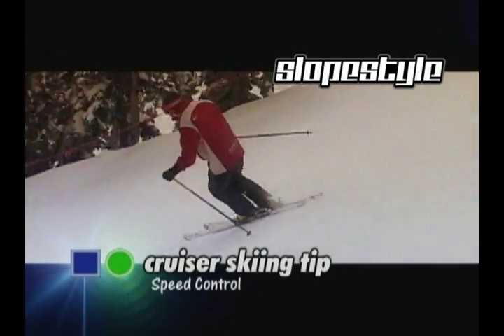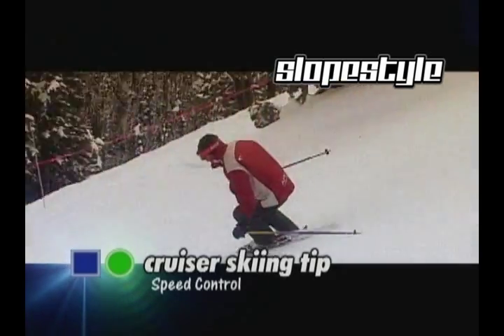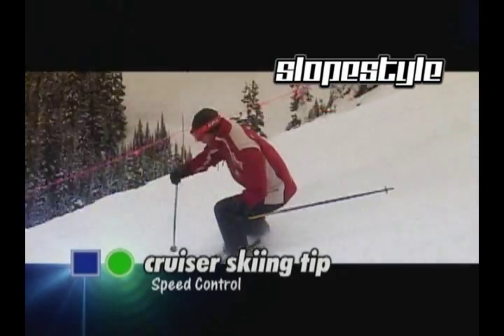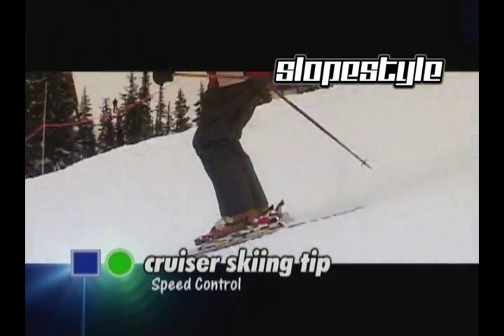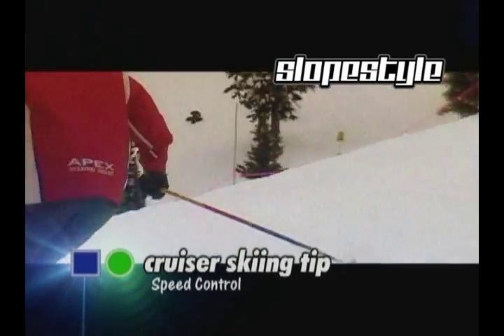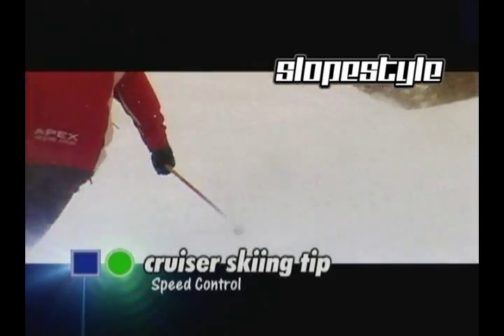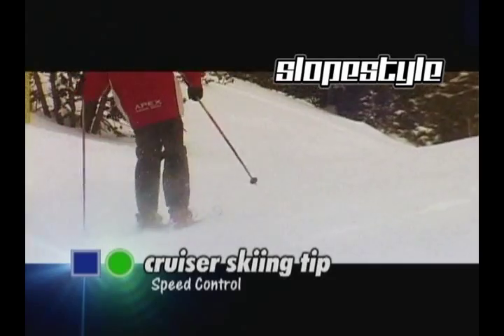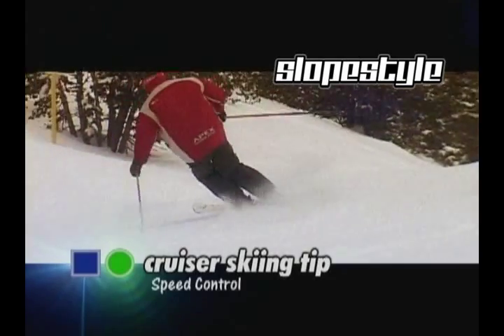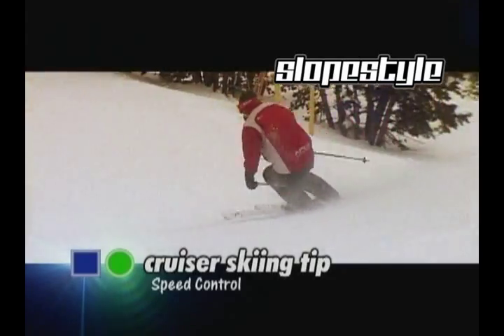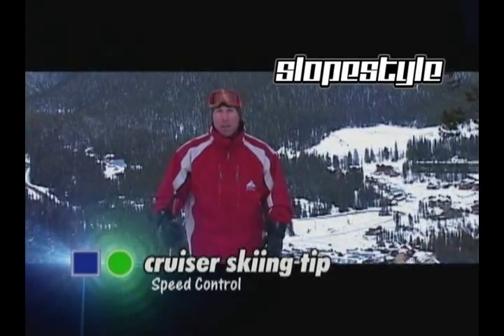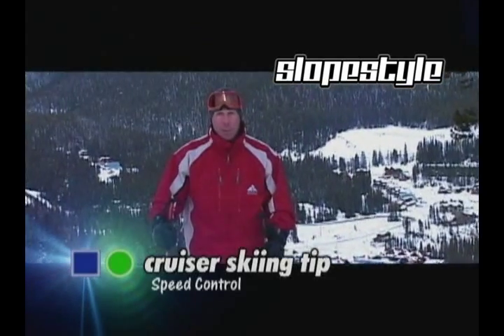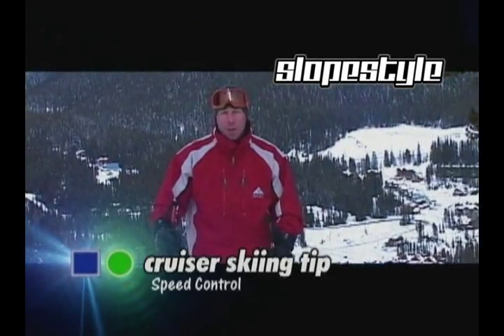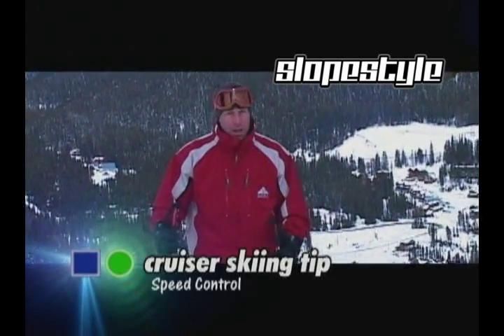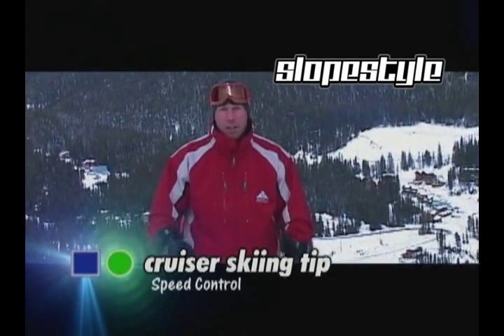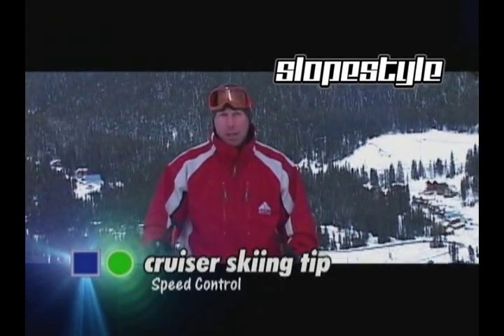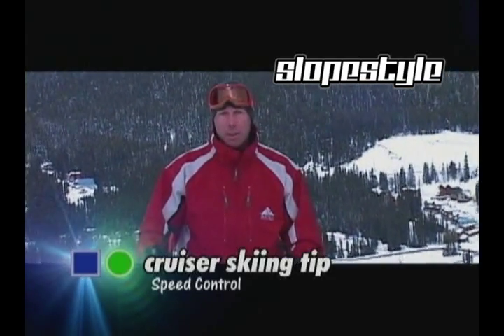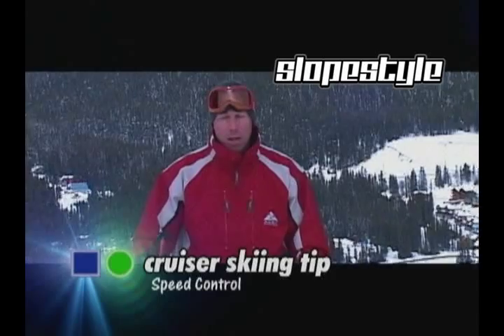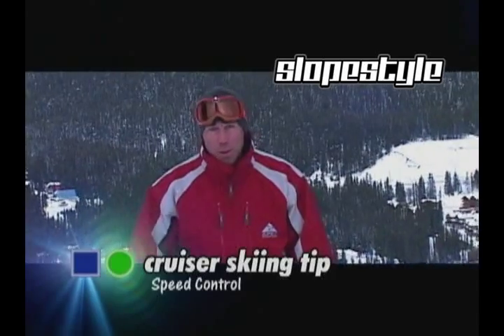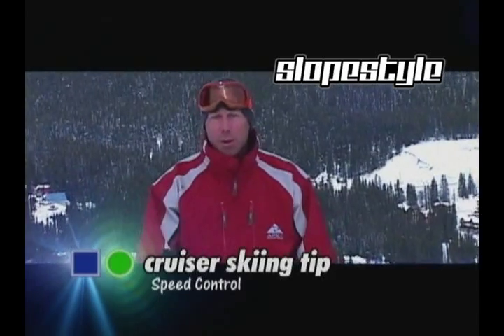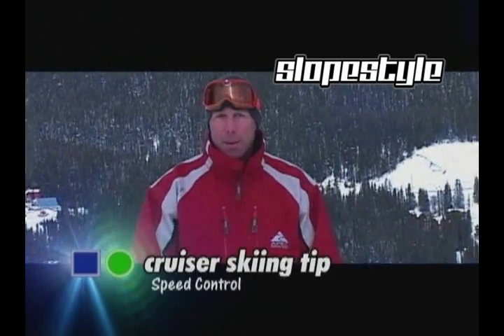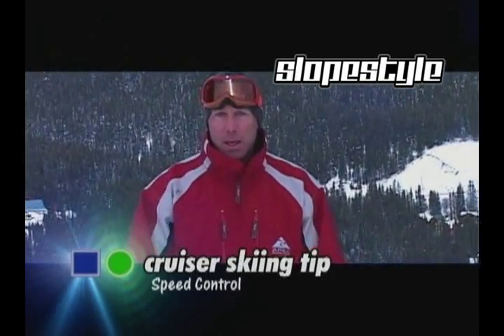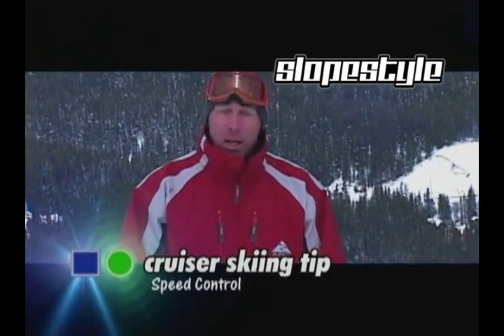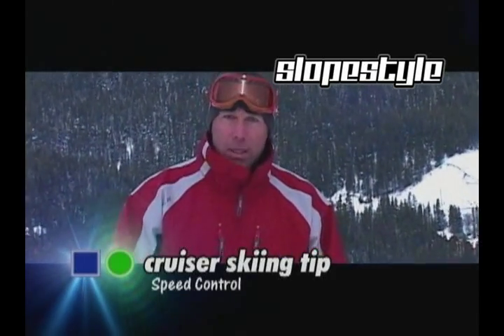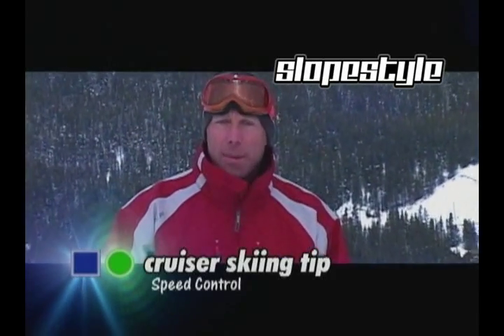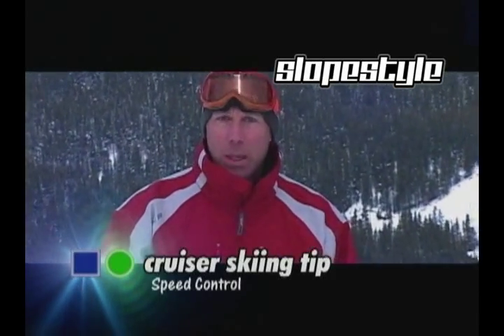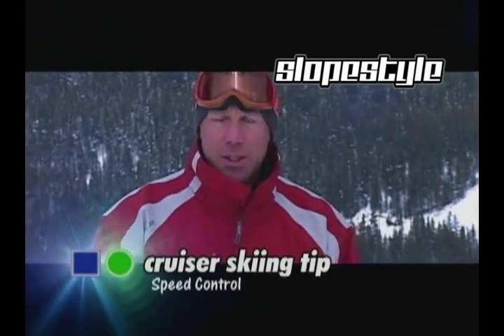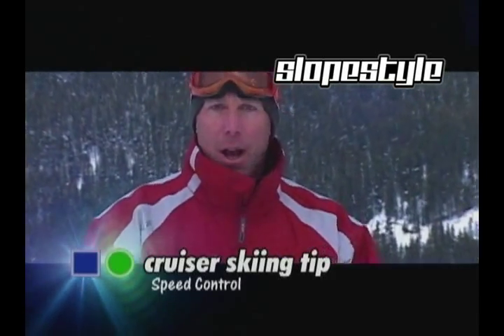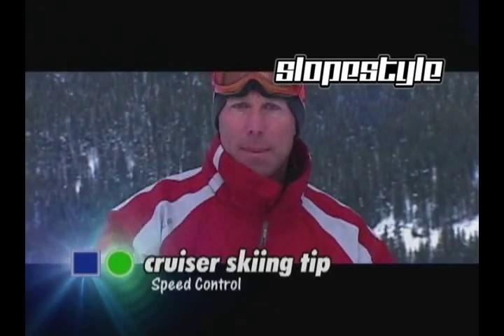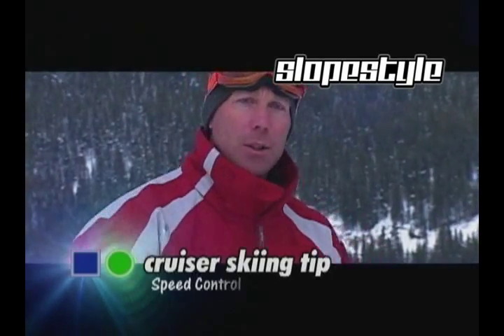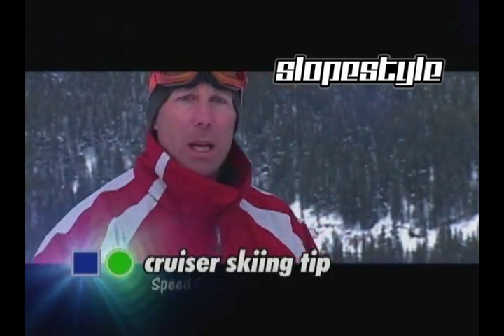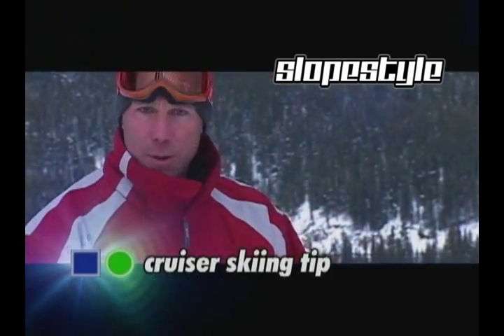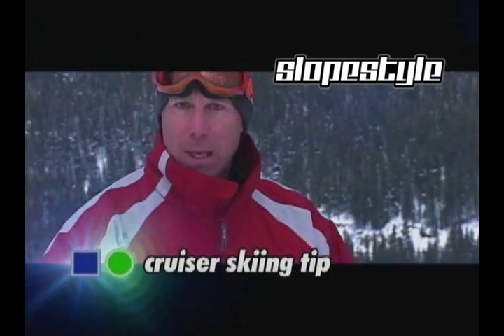Speed control is all about maintaining the same amount of speed as you're skiing down the slope. The key here is completing your turn. If you start accelerating a little bit too much, make sure you work the turn back up into the hill to maintain the same amount of speed as when you started. I'm James, and that's your Slopestyle Ski Cruiser tip of the day.